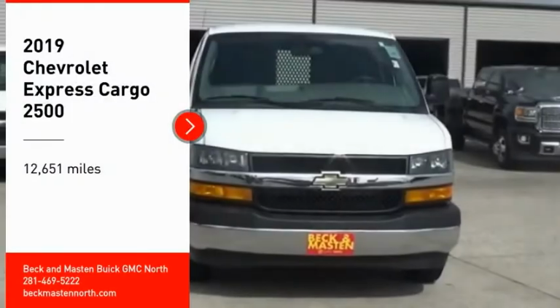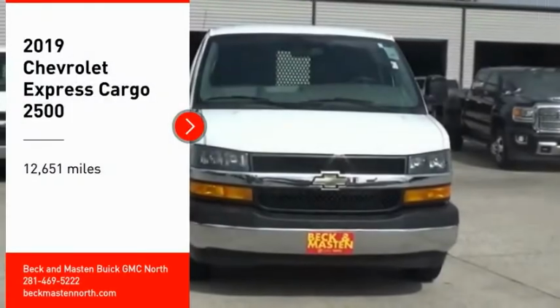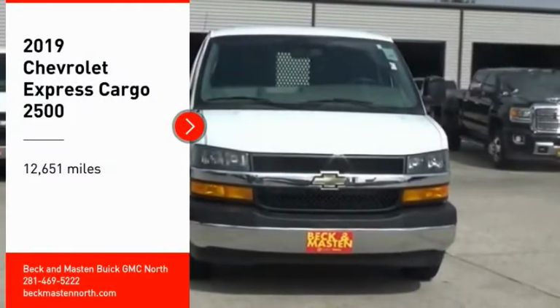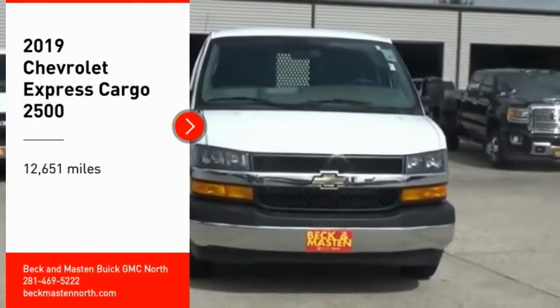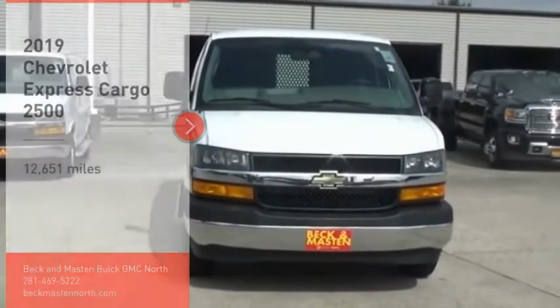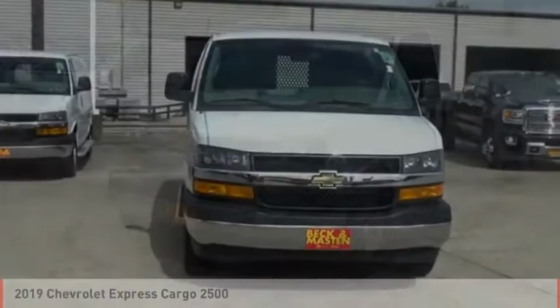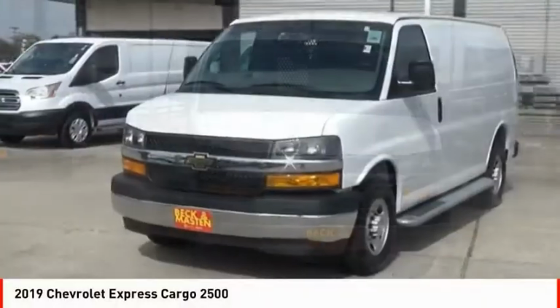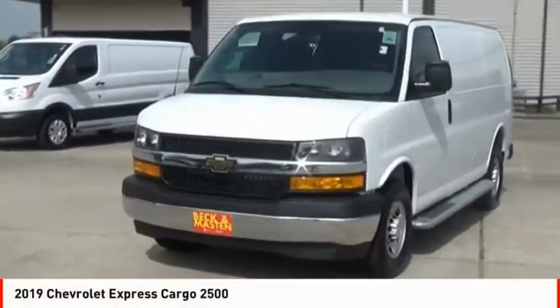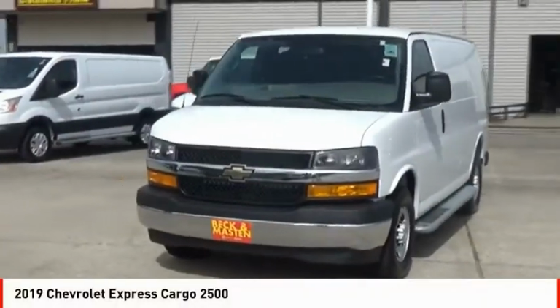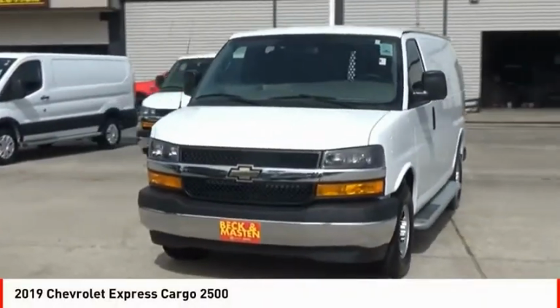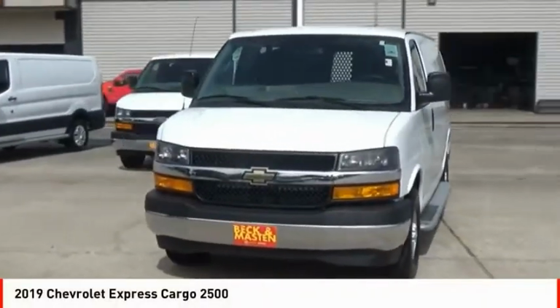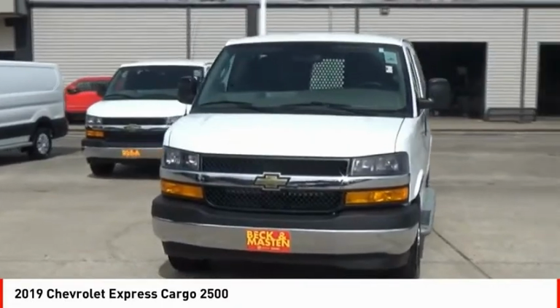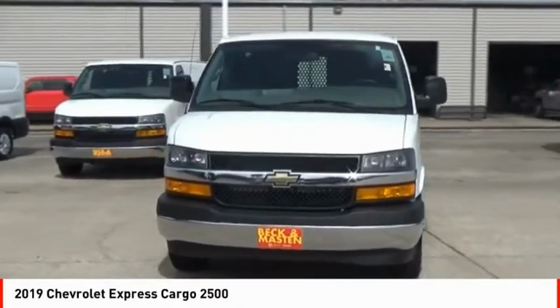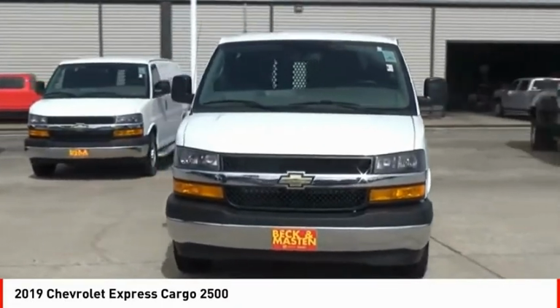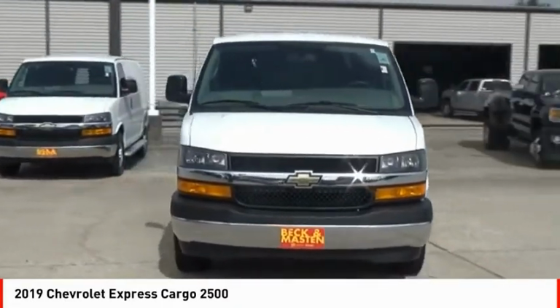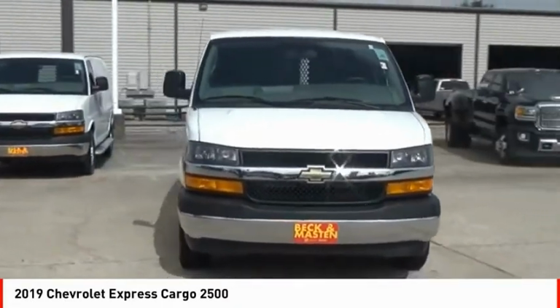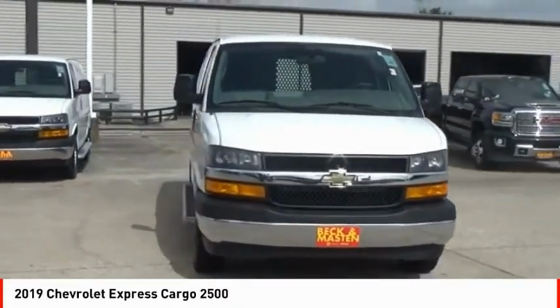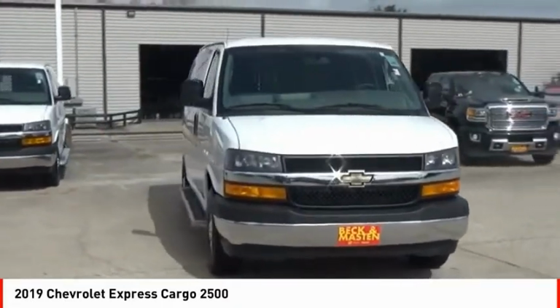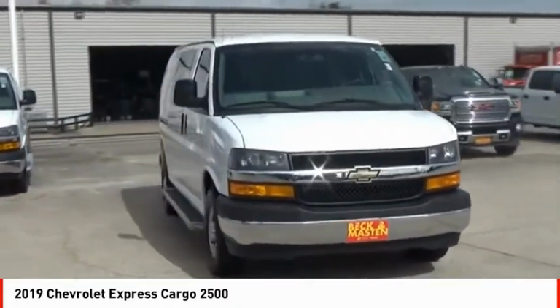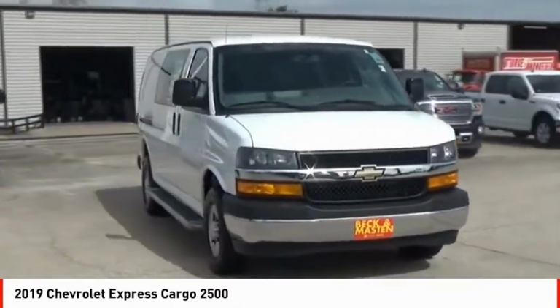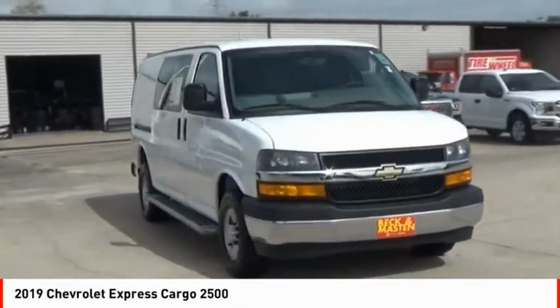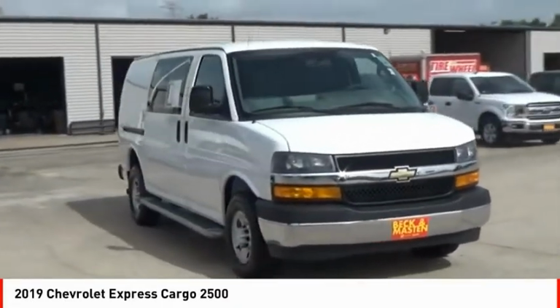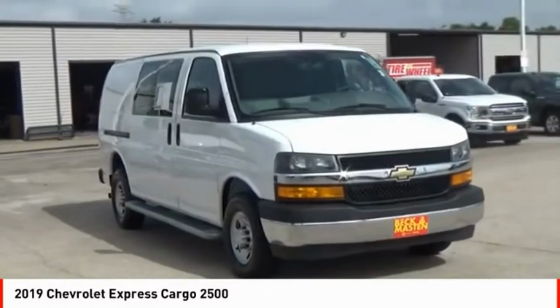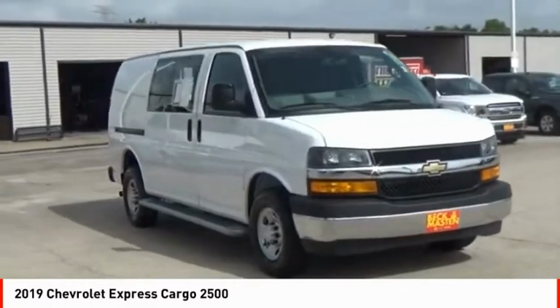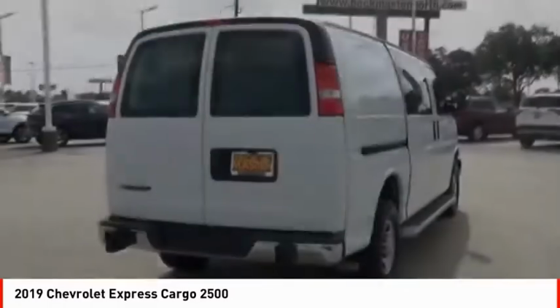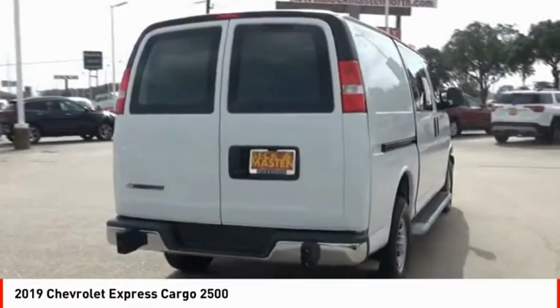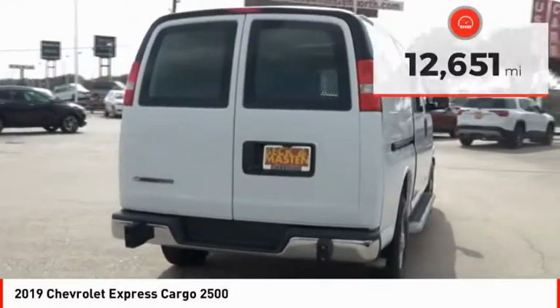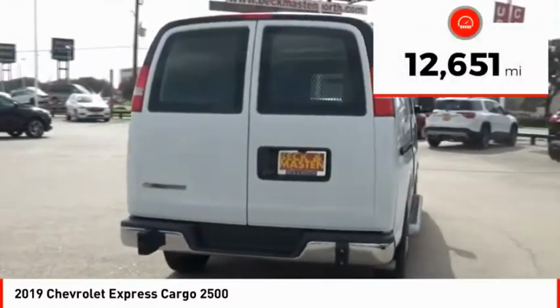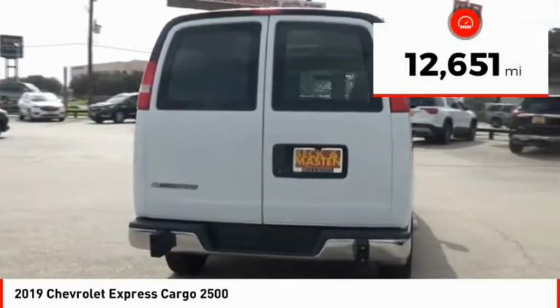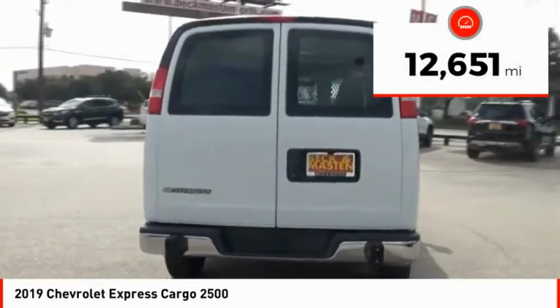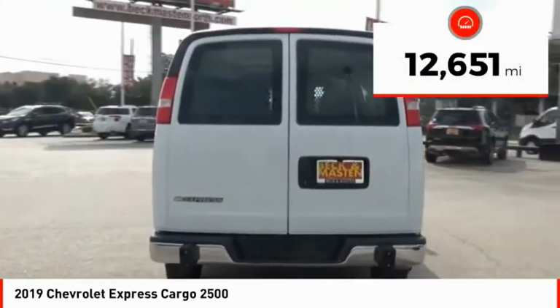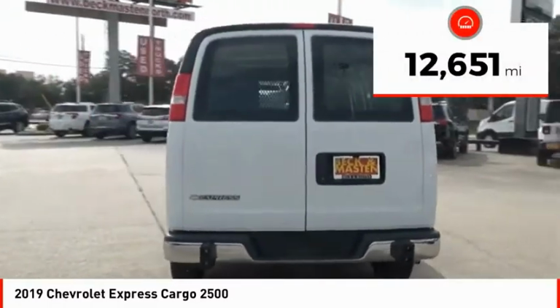You are going to love the 2019 Express Cargo. The Chevy Express Cargo van is ready to handle all of your work tools, carpooling to work, or running the kids to soccer. This vehicle has less than 15,000 miles.